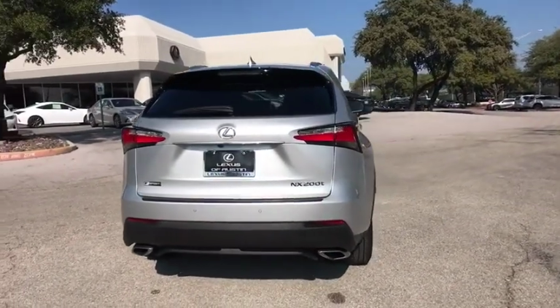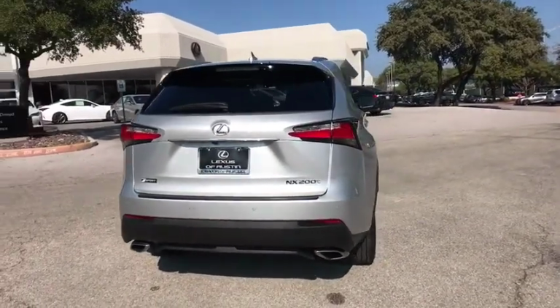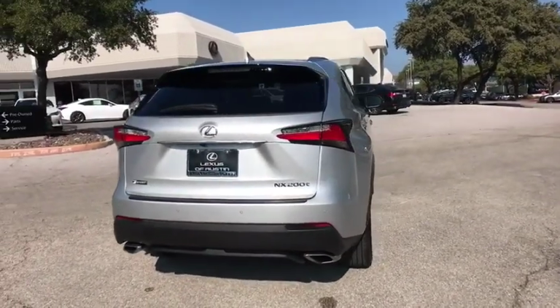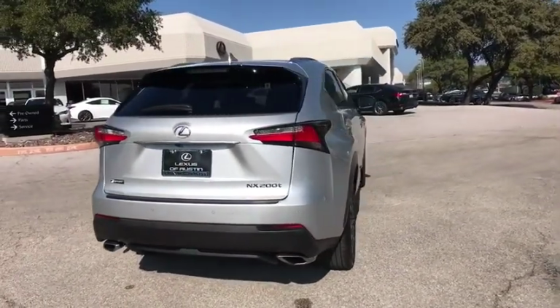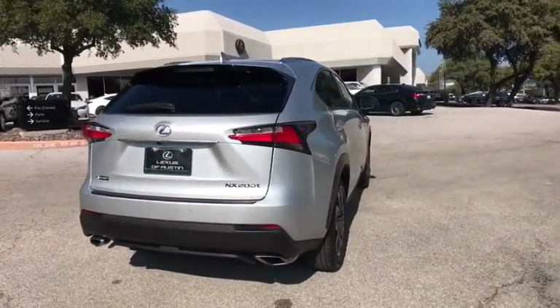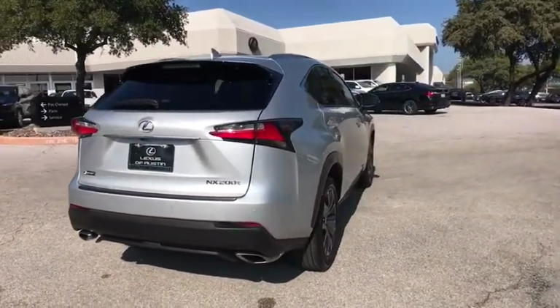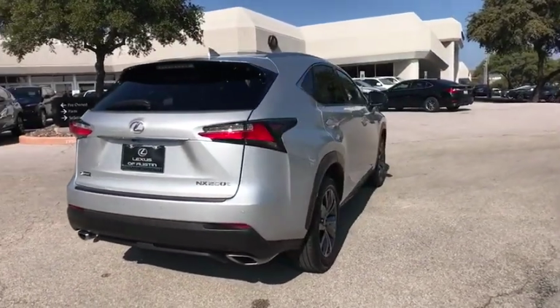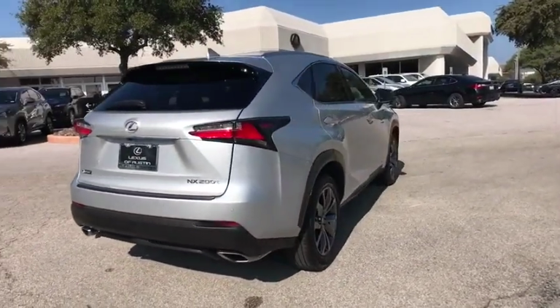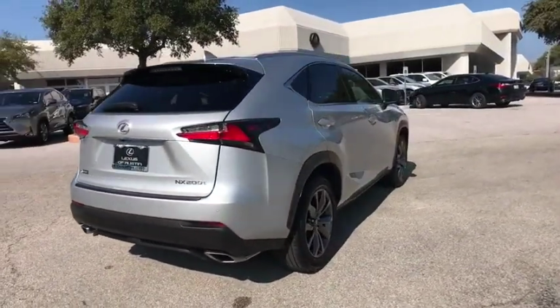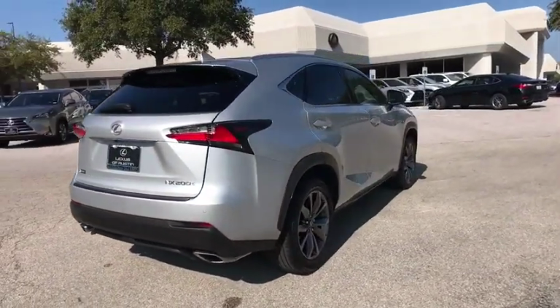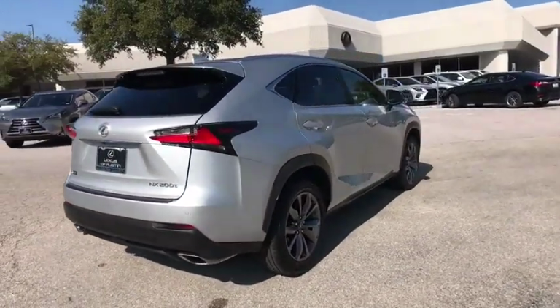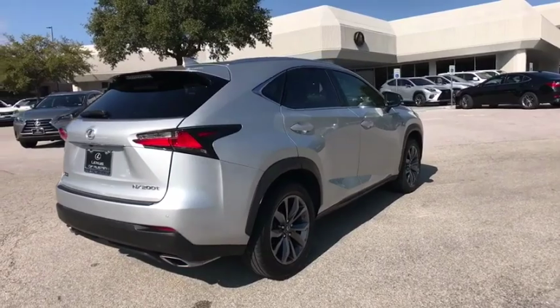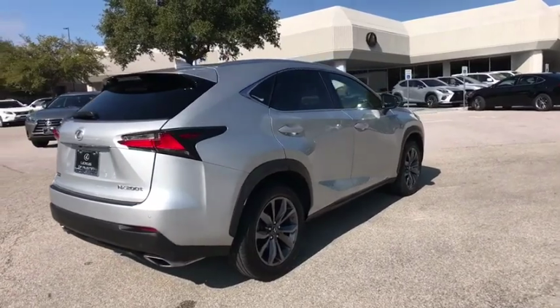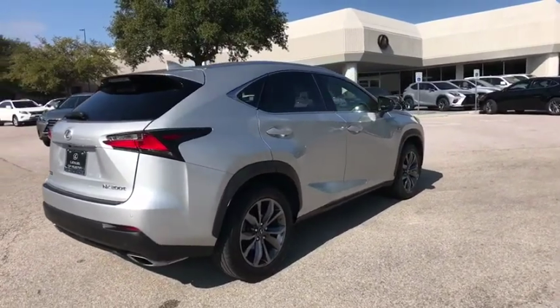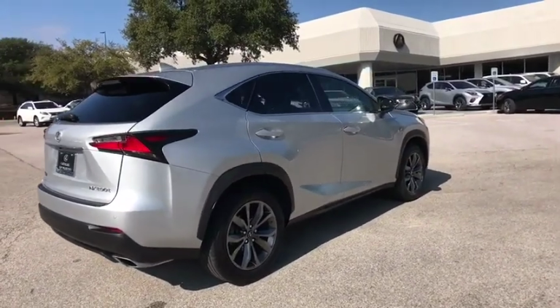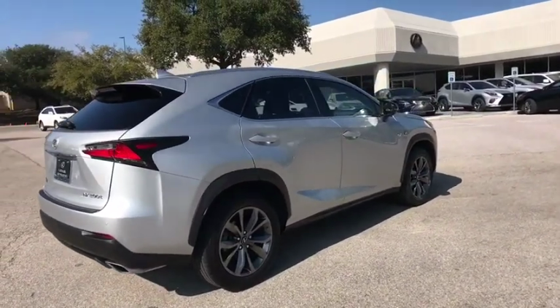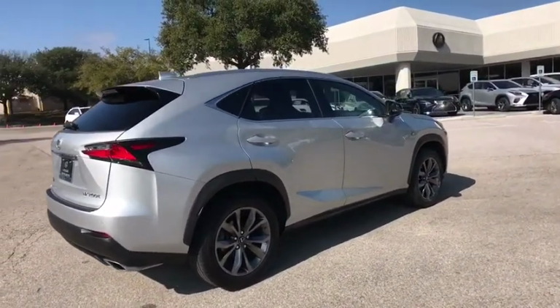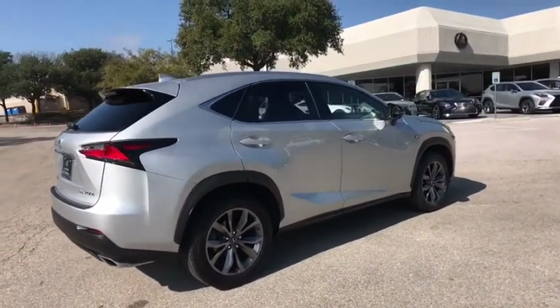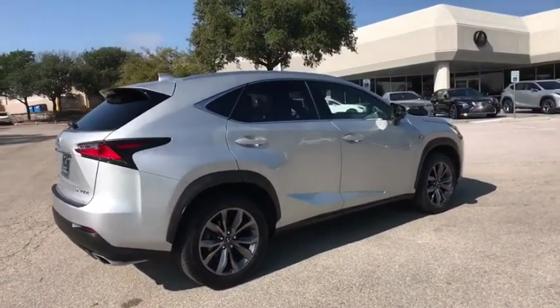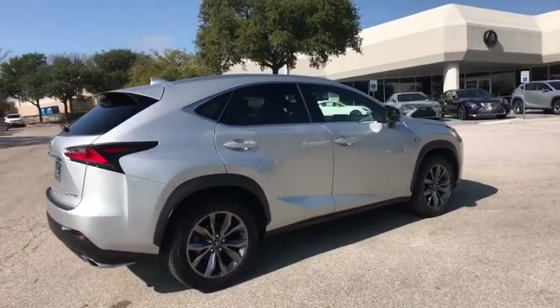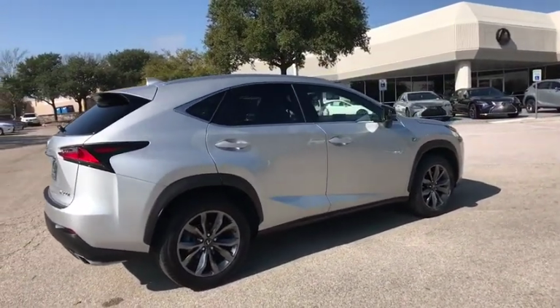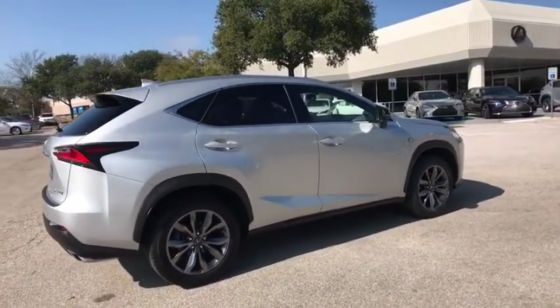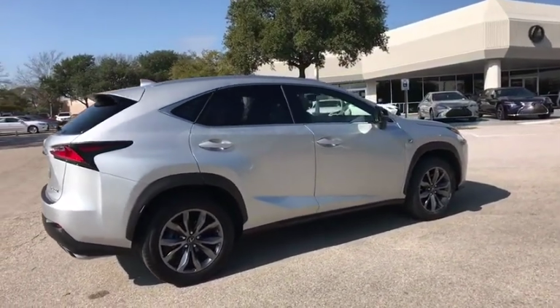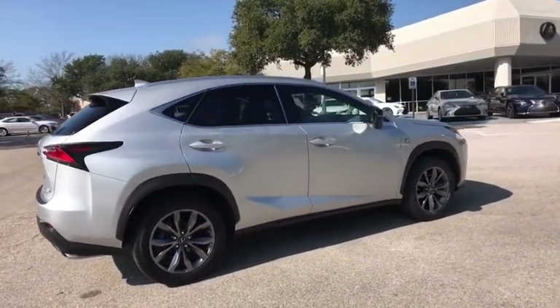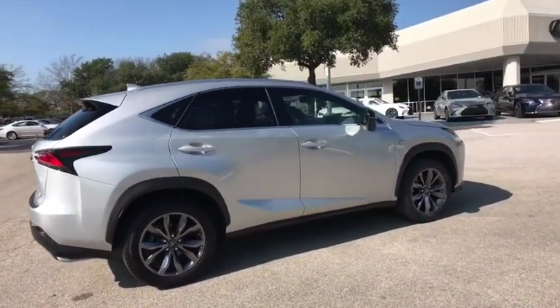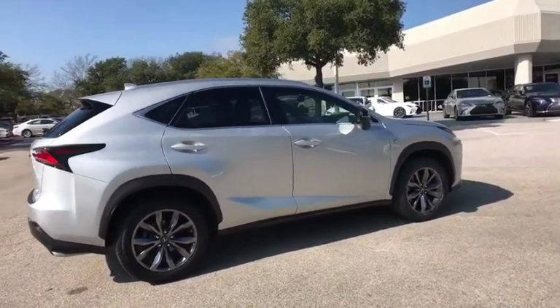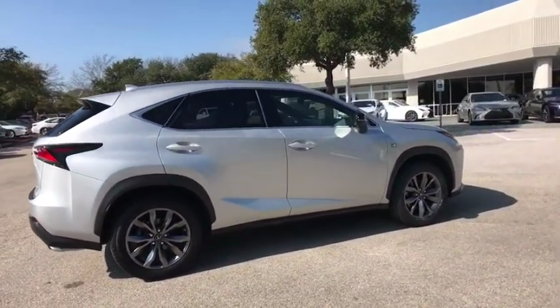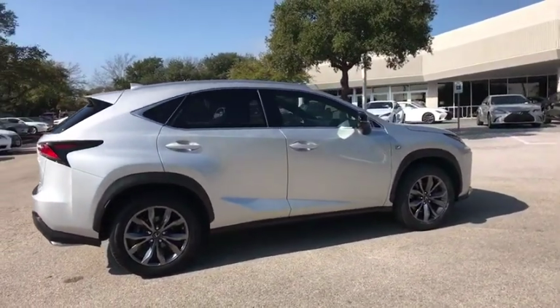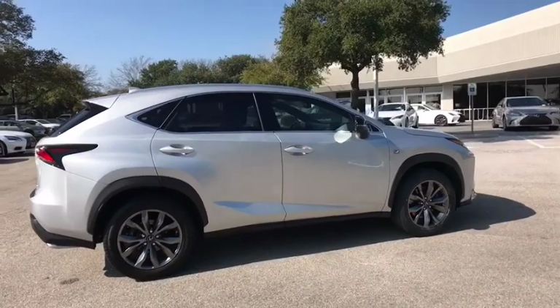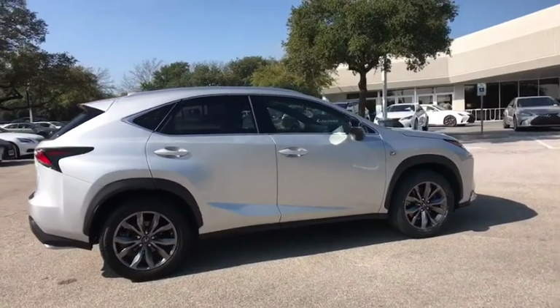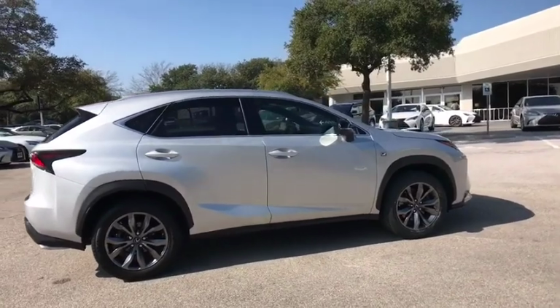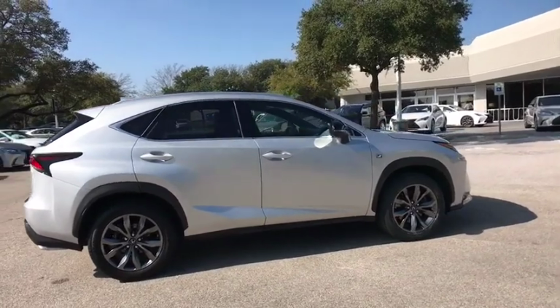Power passenger seat, keyless entry, traction control, power driver's seat, dual airbags, Bluetooth, leather-wrapped steering wheel, power steering, alloy wheels.